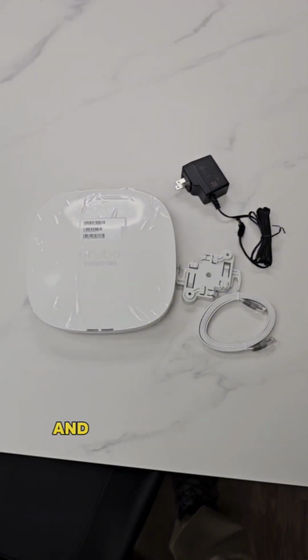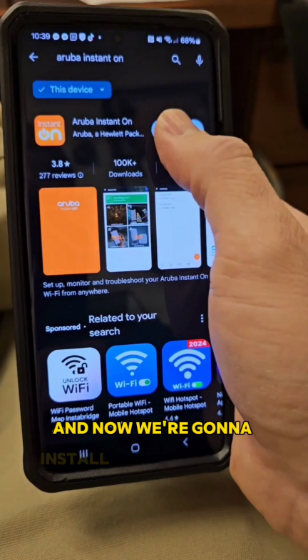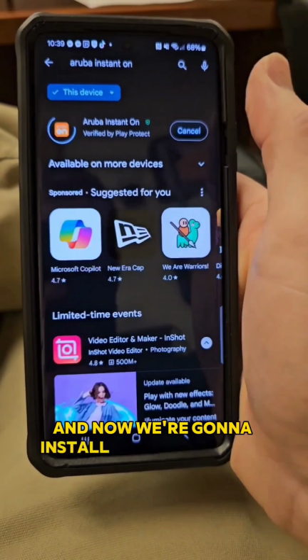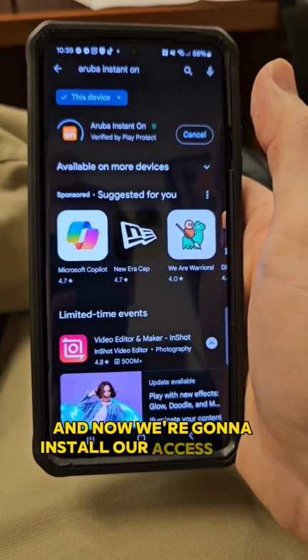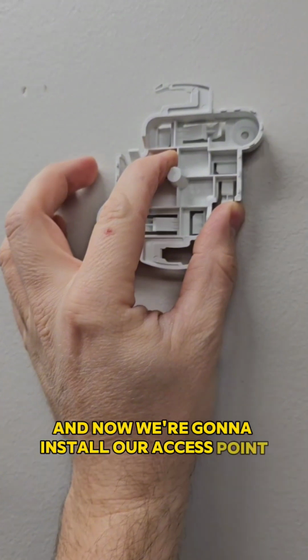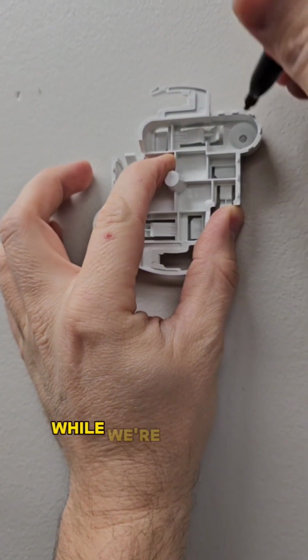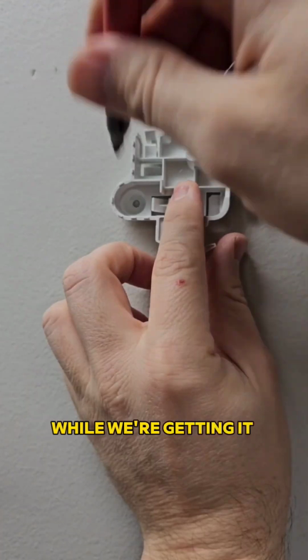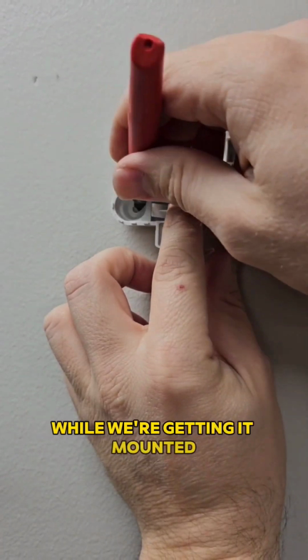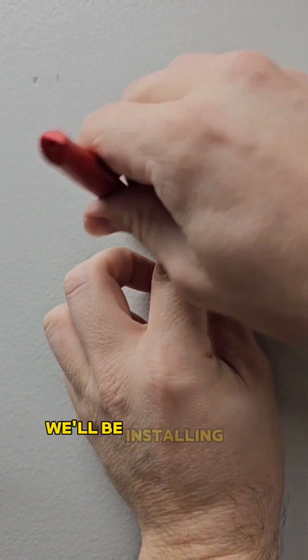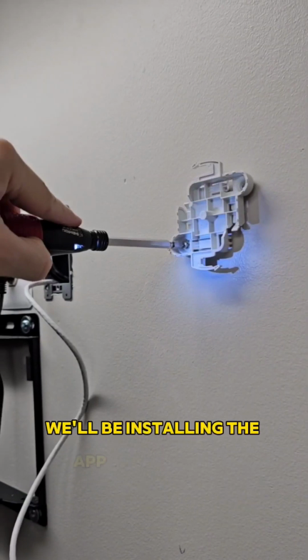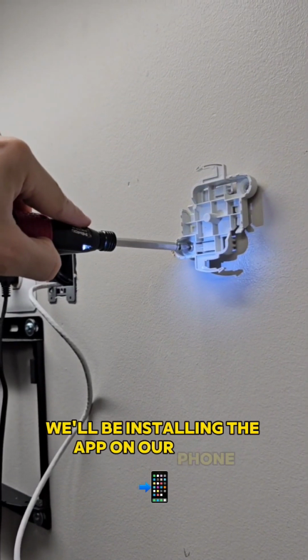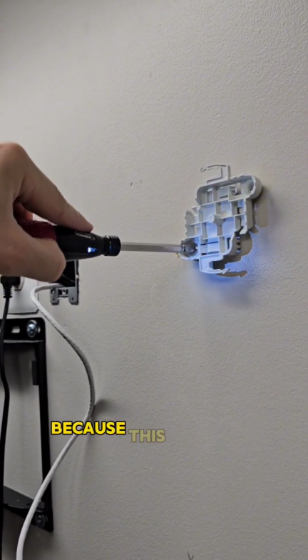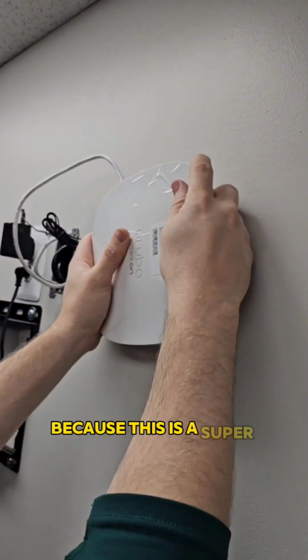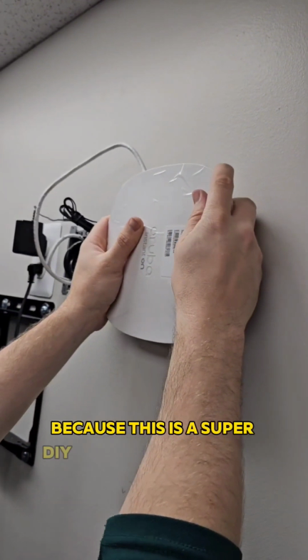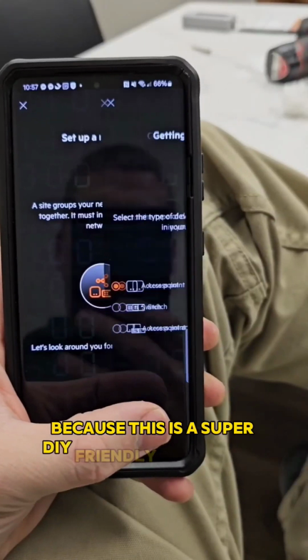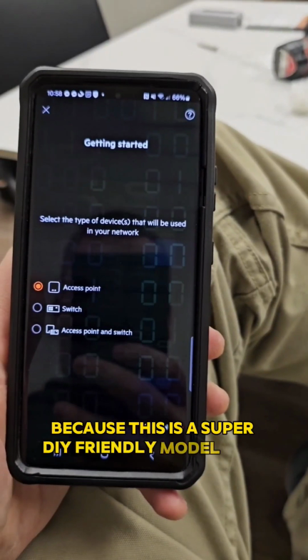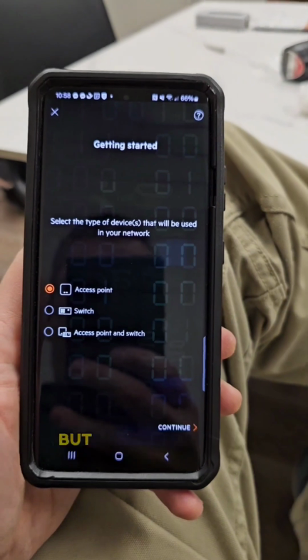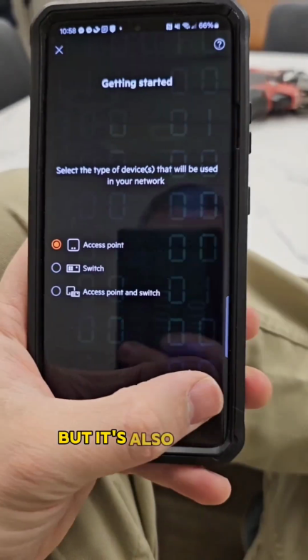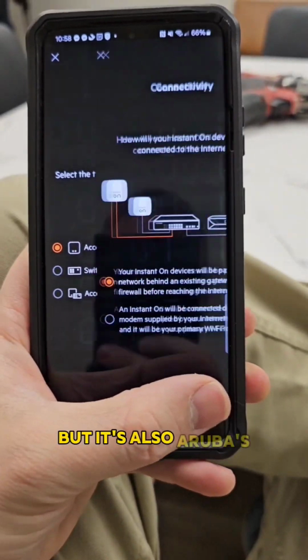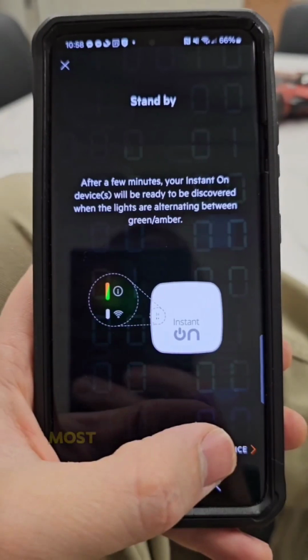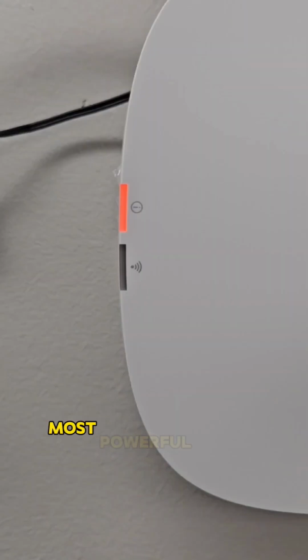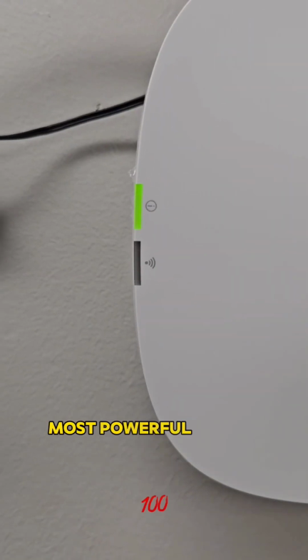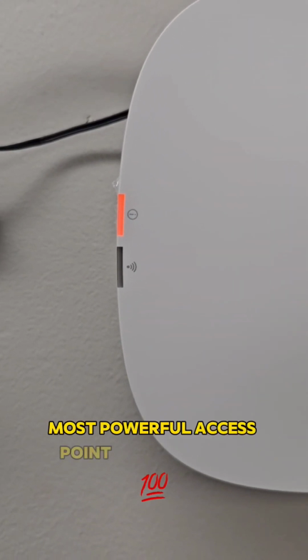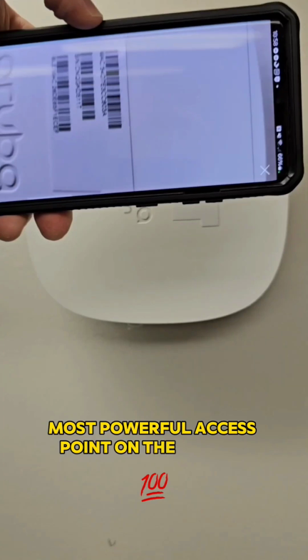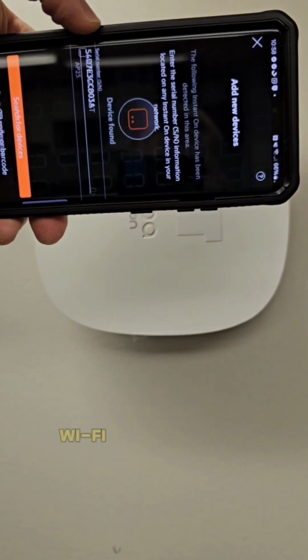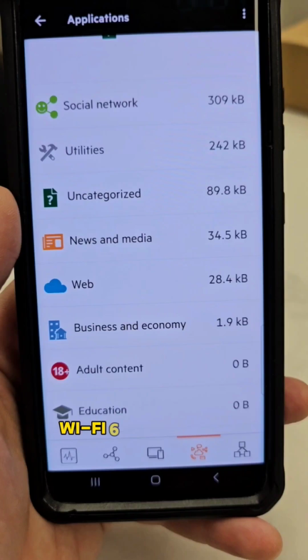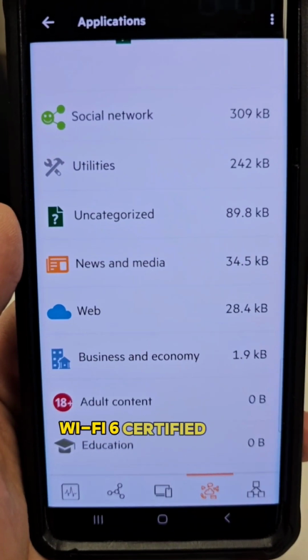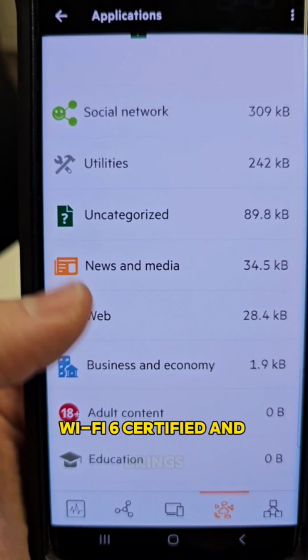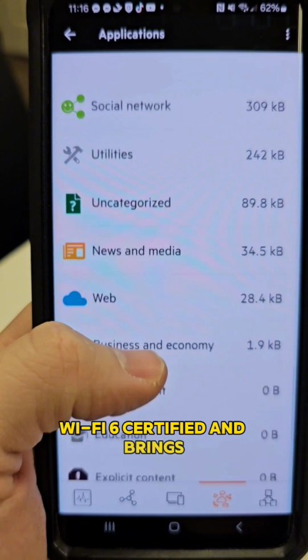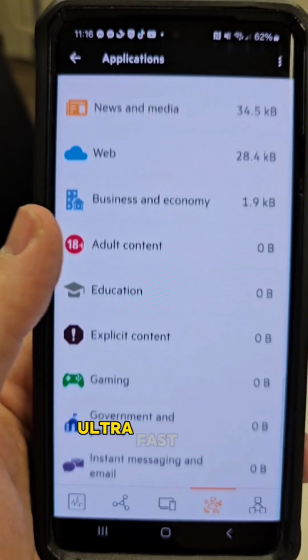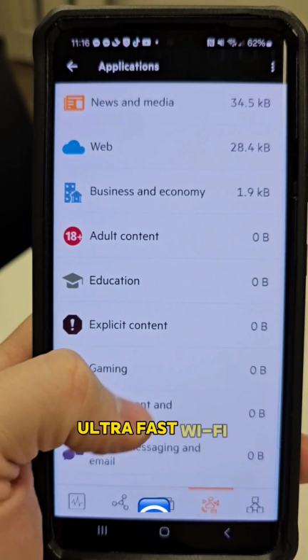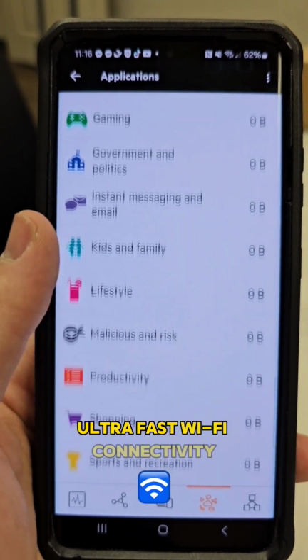Now we're going to install our access point. While we're getting it mounted, we'll be installing the app on our phone, because this is a super DIY-friendly model, but it's also Aruba's most powerful access point on the market — Wi-Fi 6 certified and brings ultra-fast Wi-Fi connectivity.